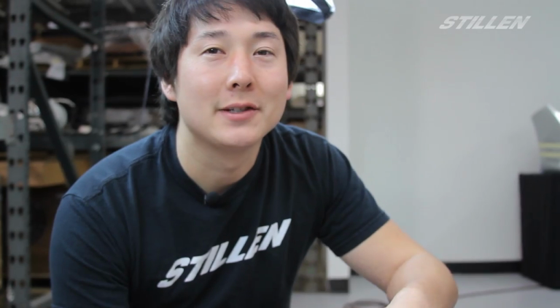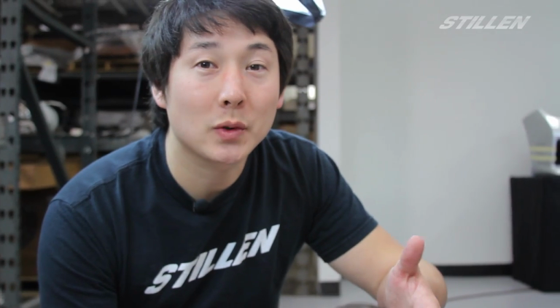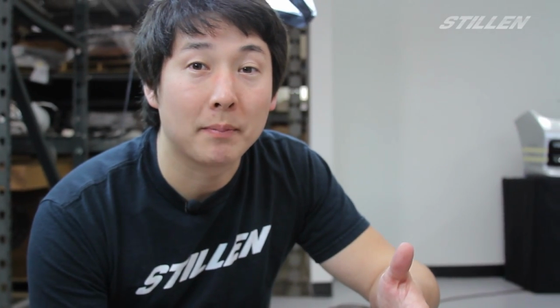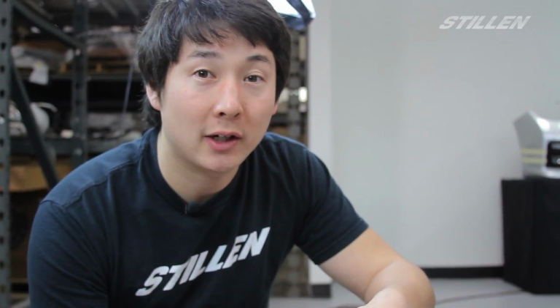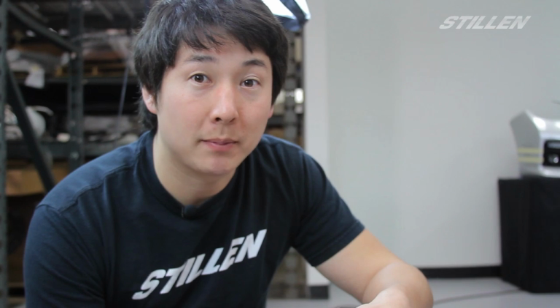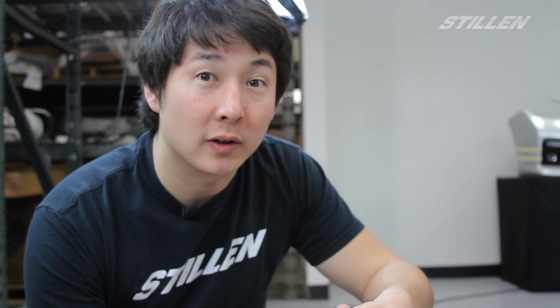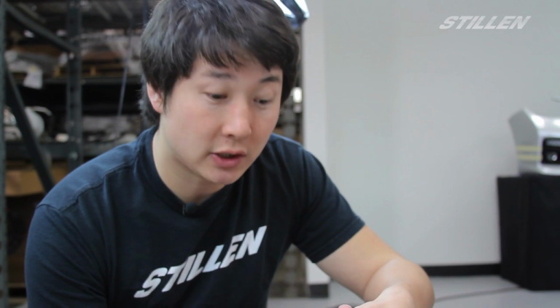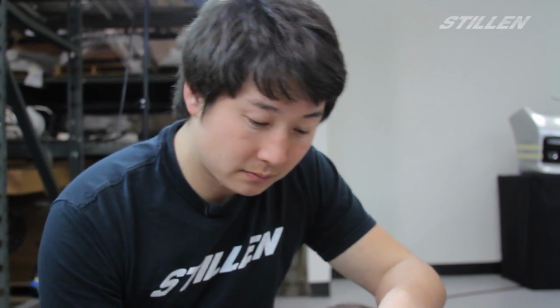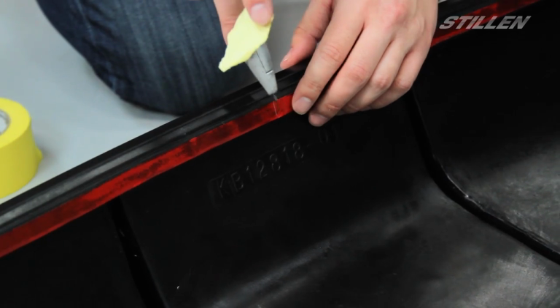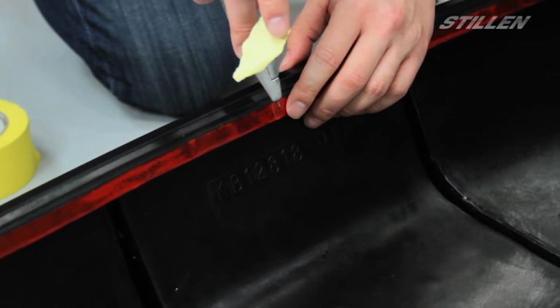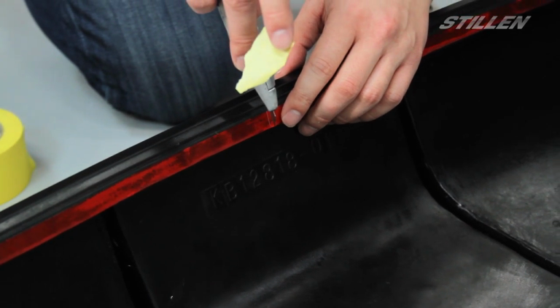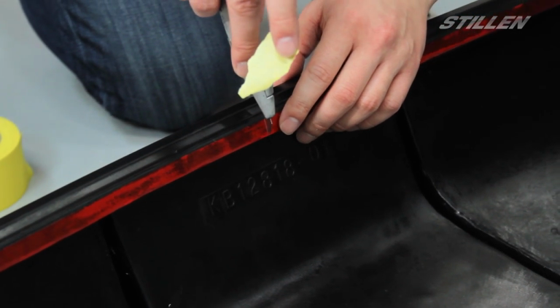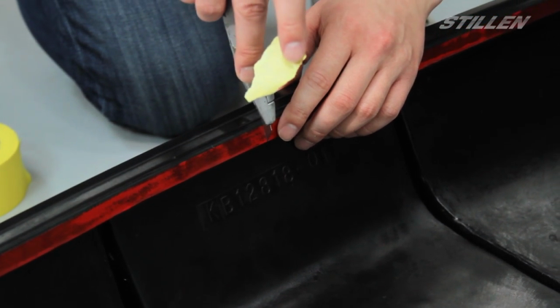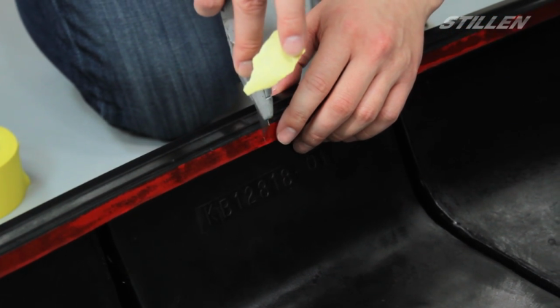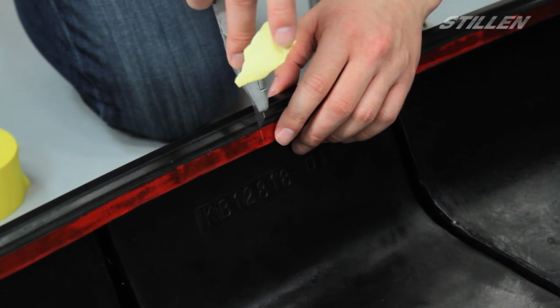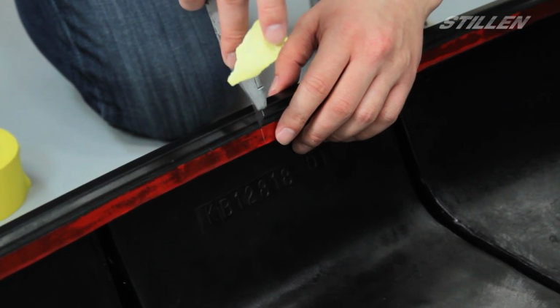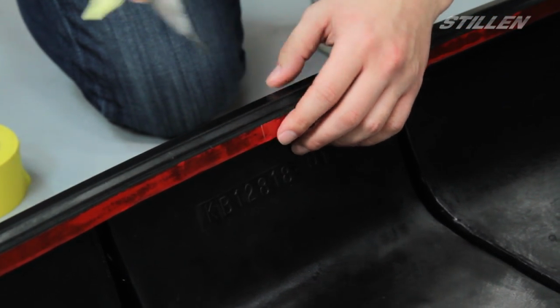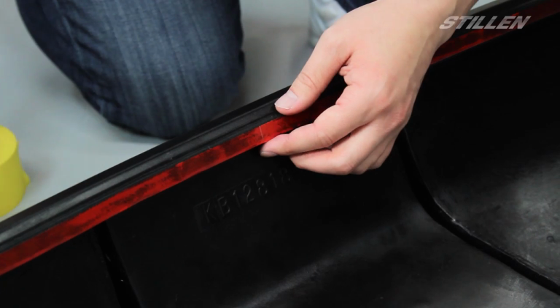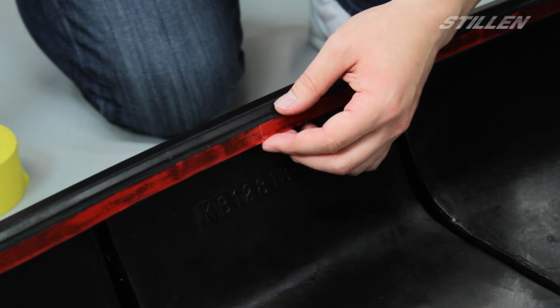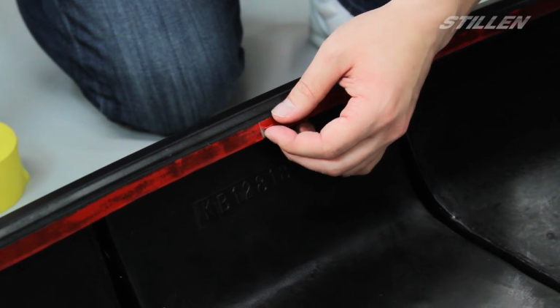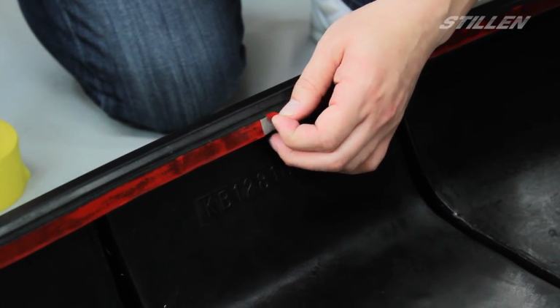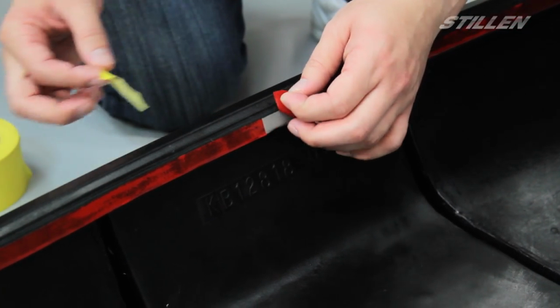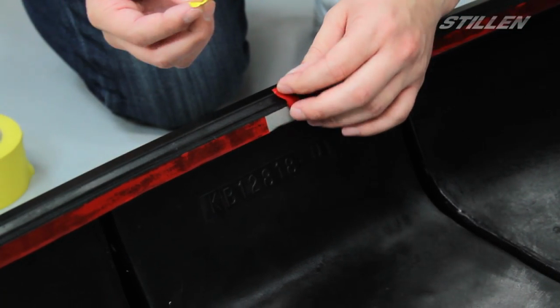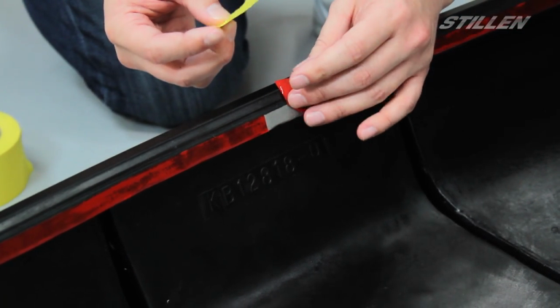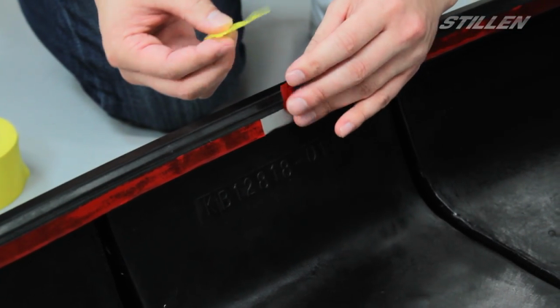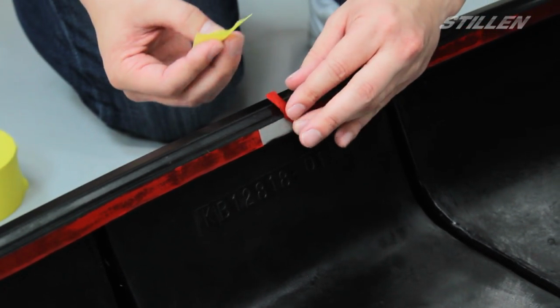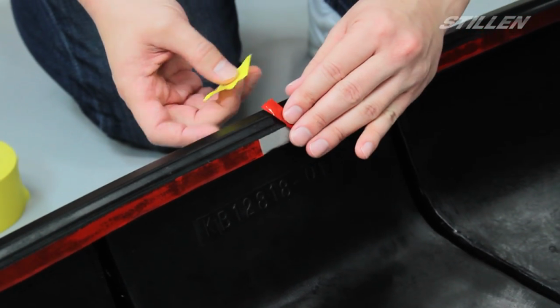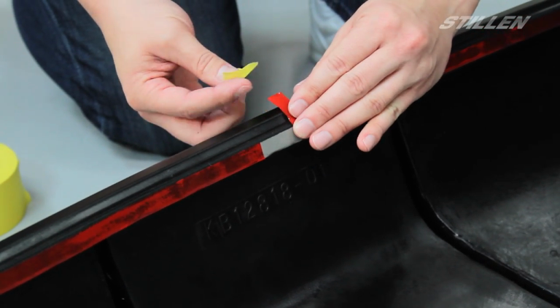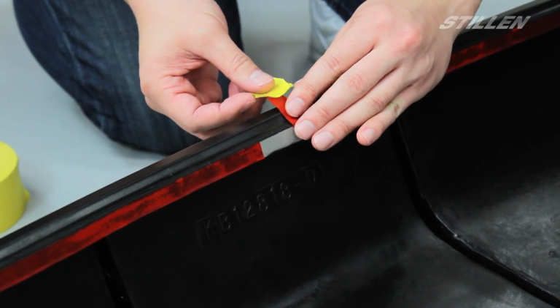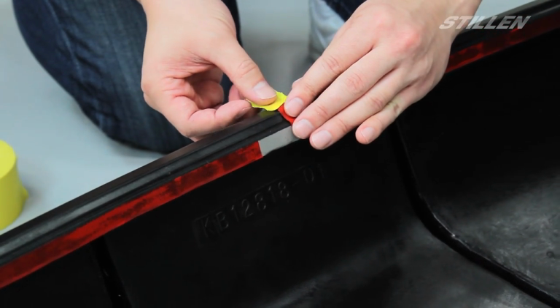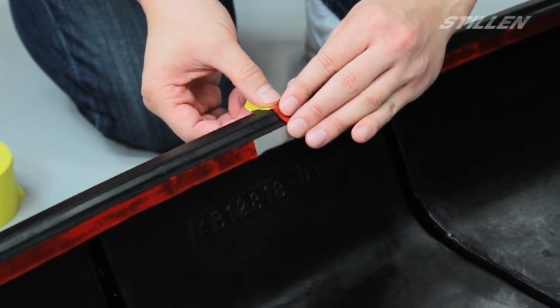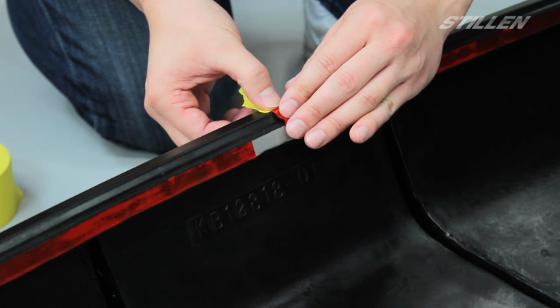So next we're going to prep the backing on the 3M tape for installation. On the longer segments in the middle we're going to cut a small slit, peel a small segment back and tape it down to the diffuser like this with some masking tape.